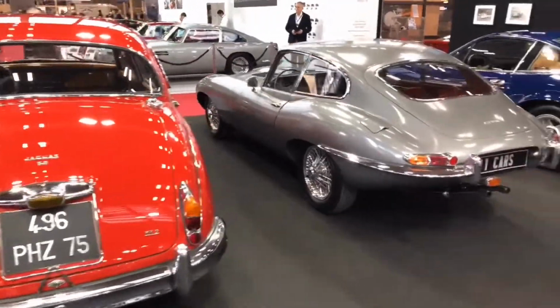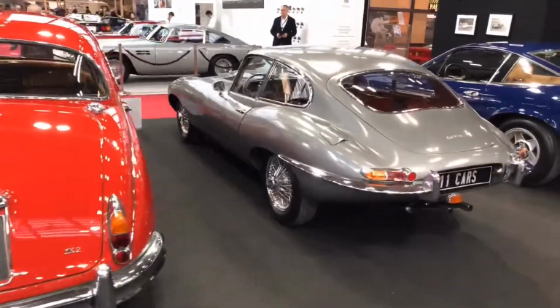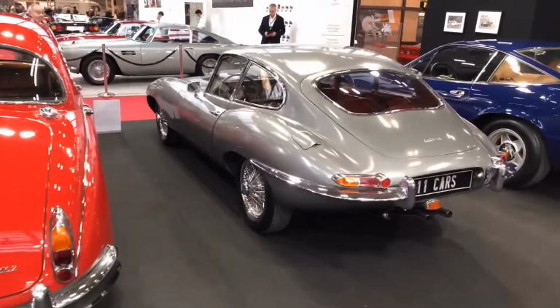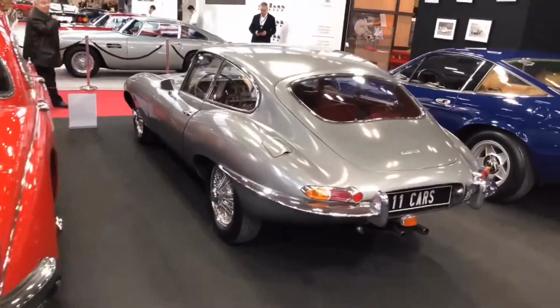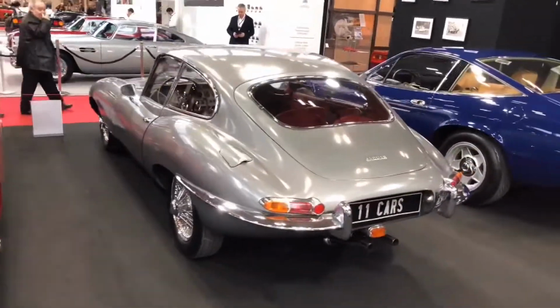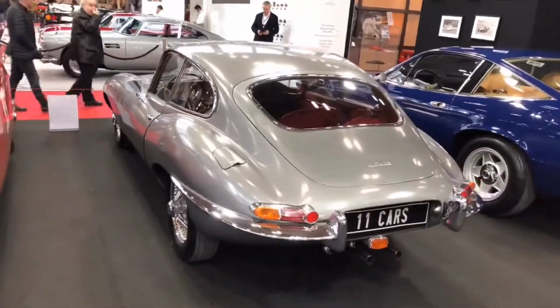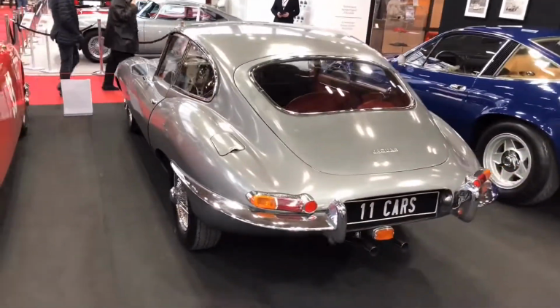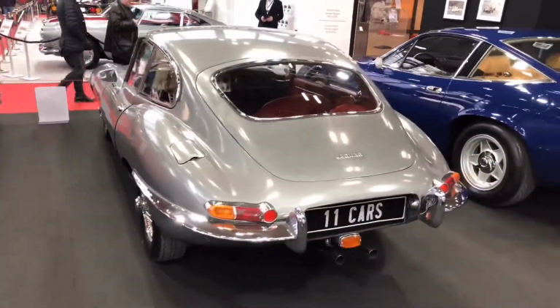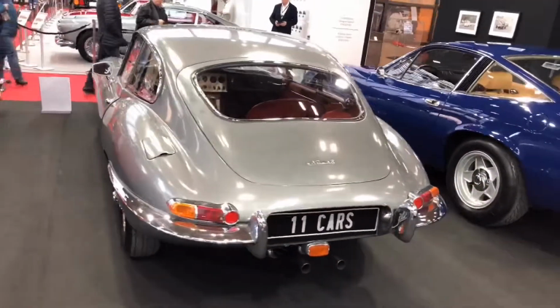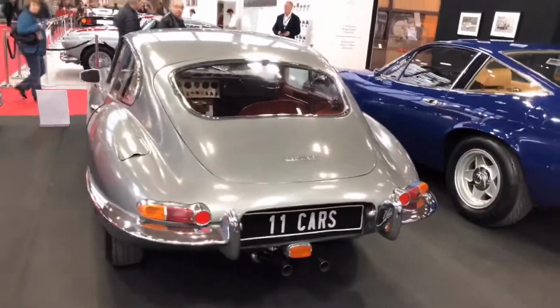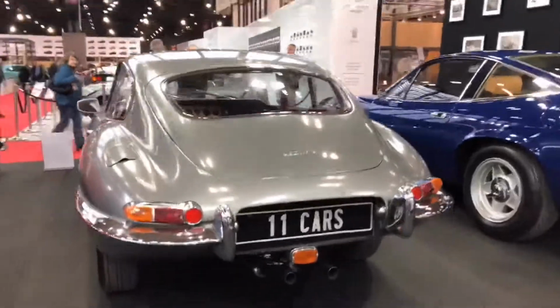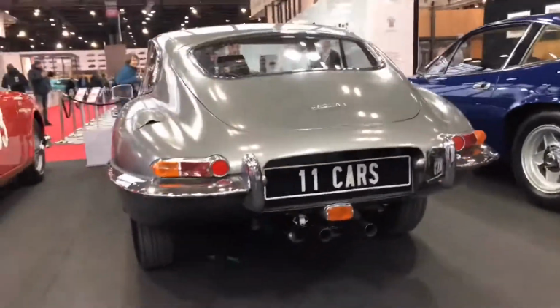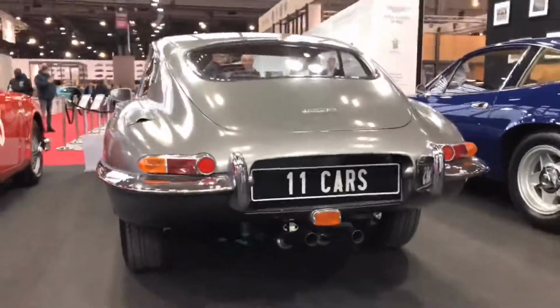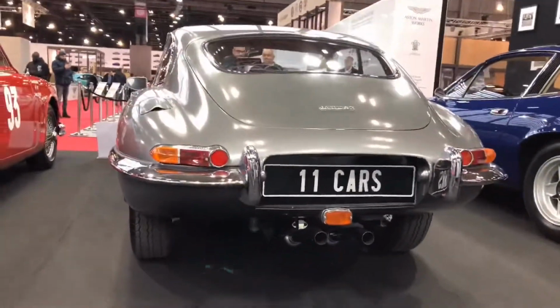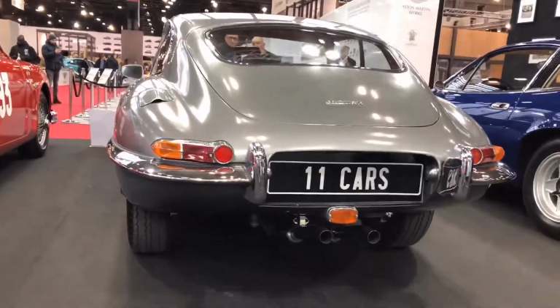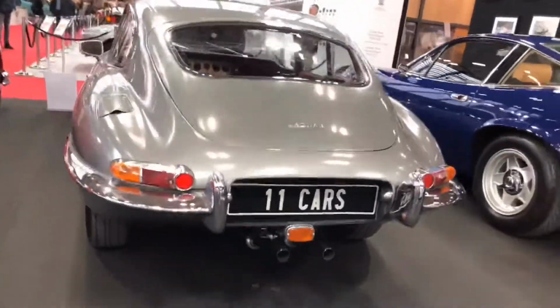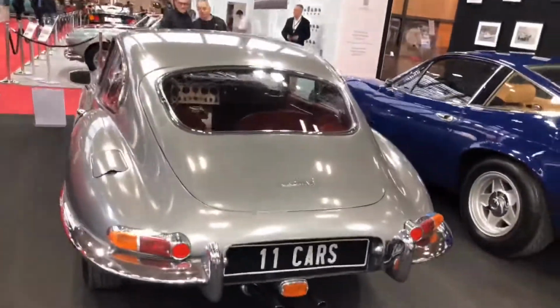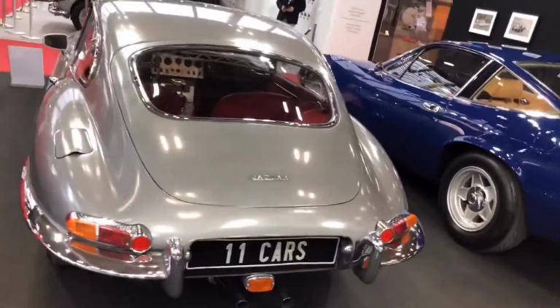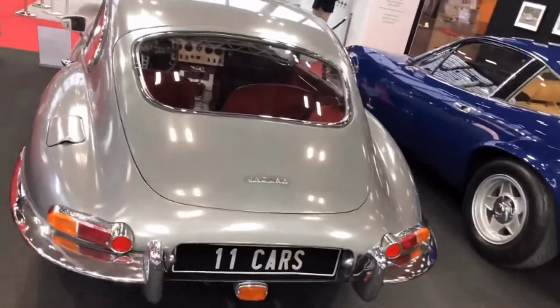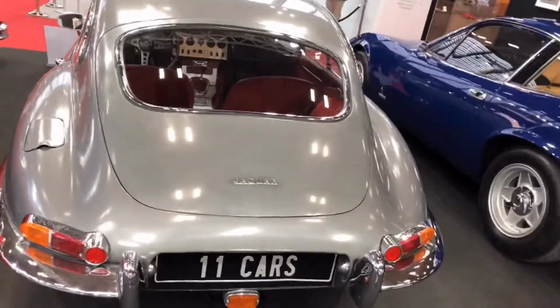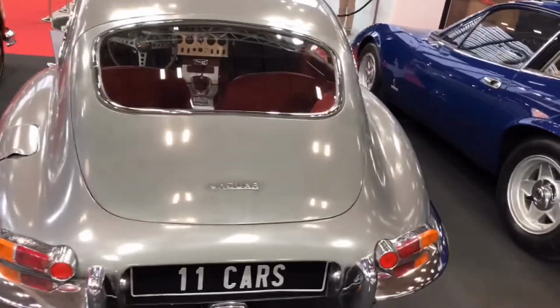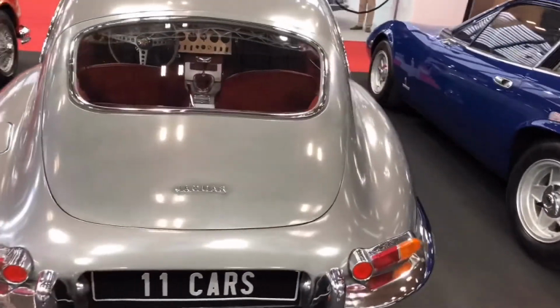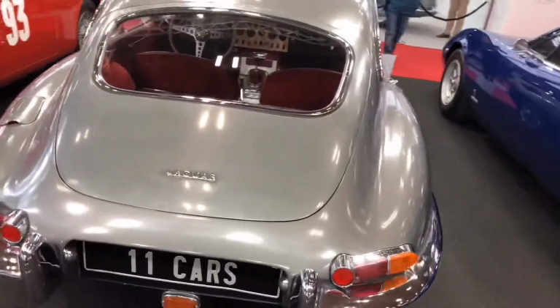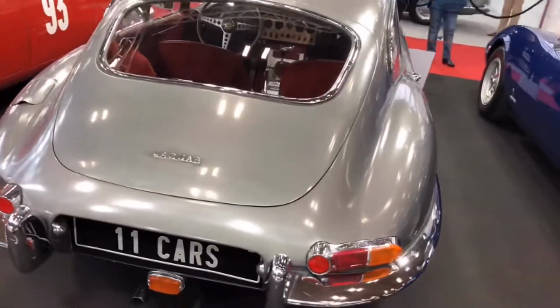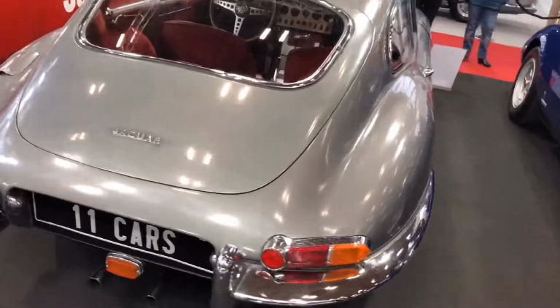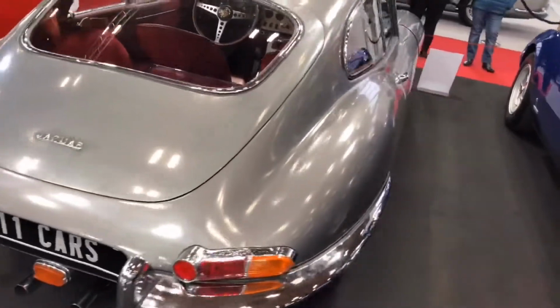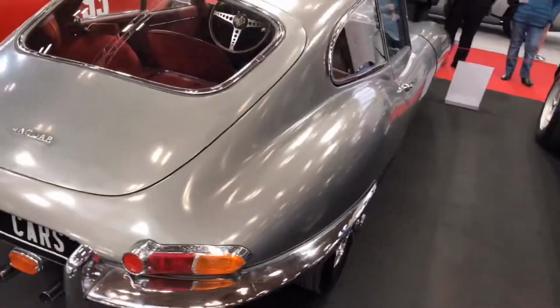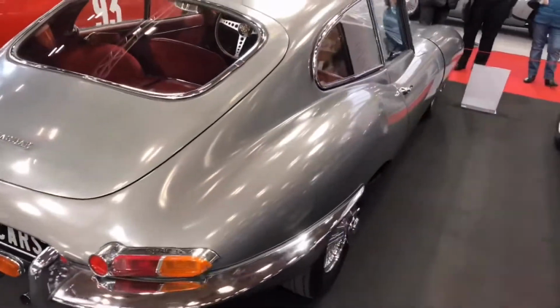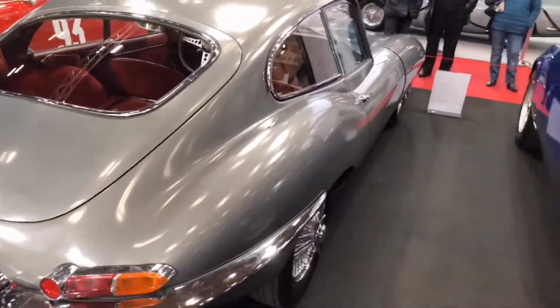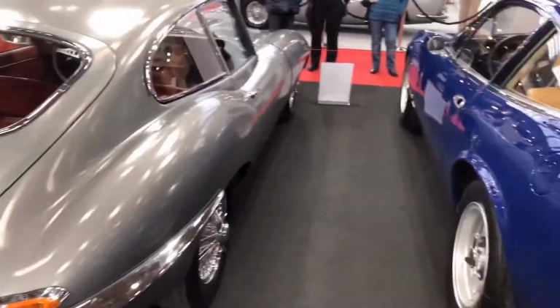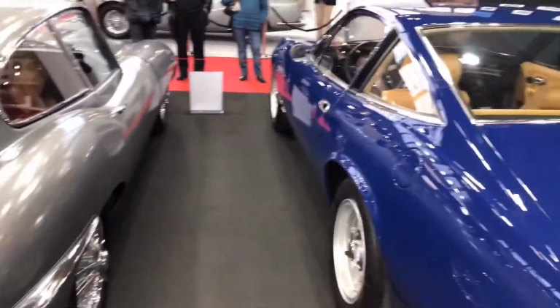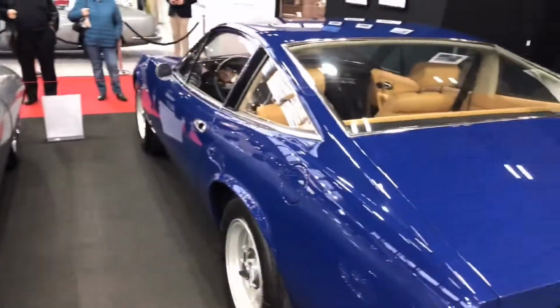The next one is a Jaguar as well — 1965, gray, very beautiful car. I like the taillights, I like the rims. Pretty cool.